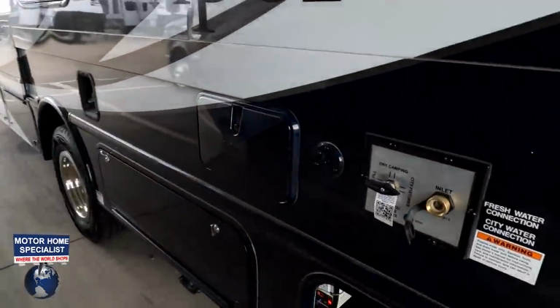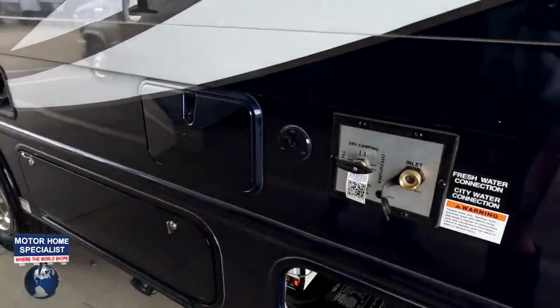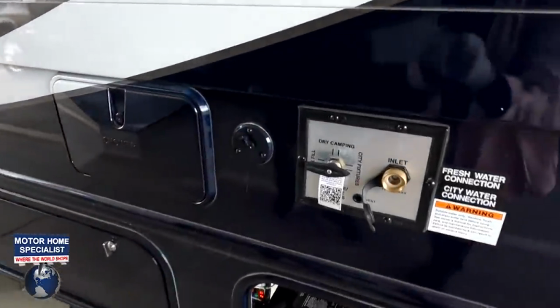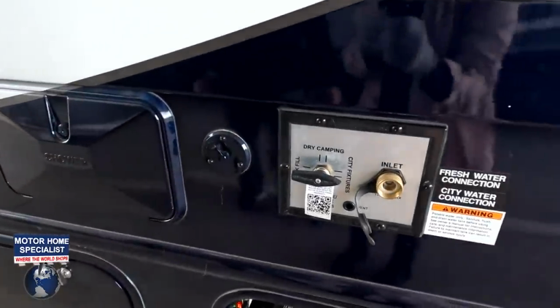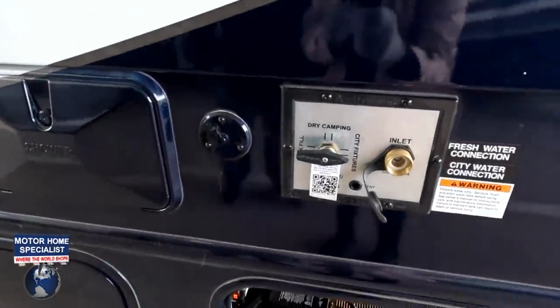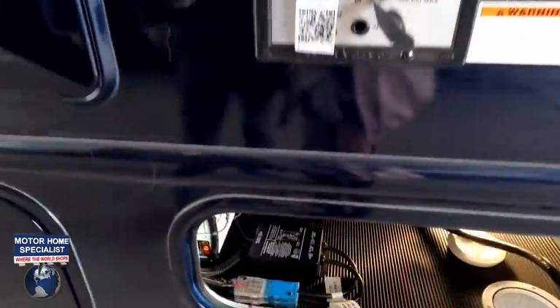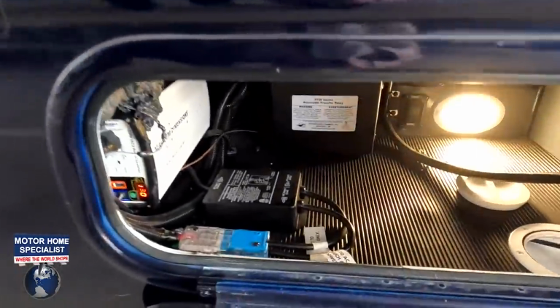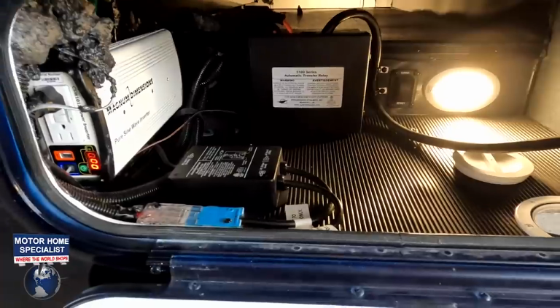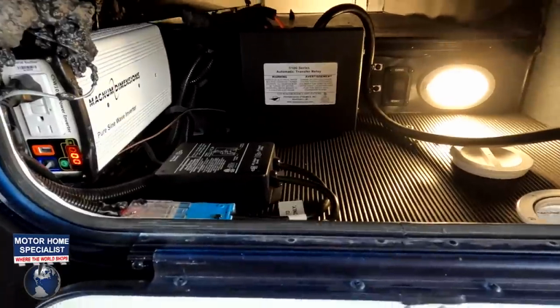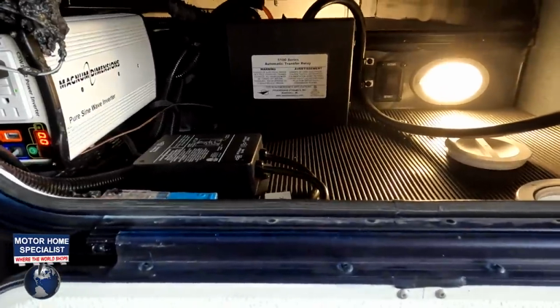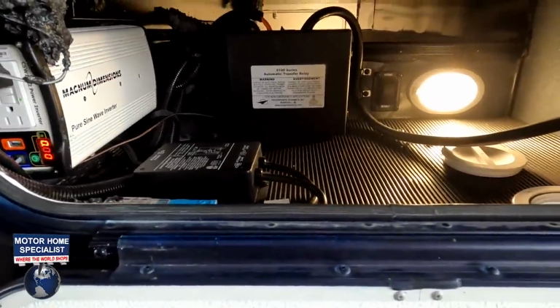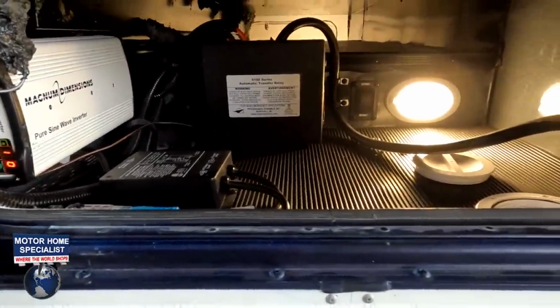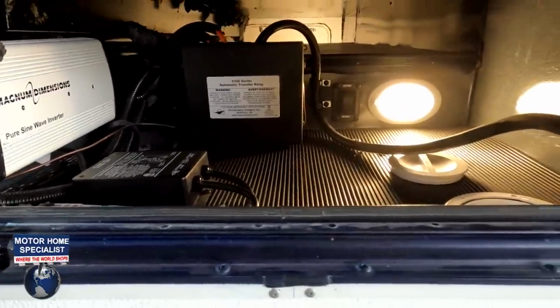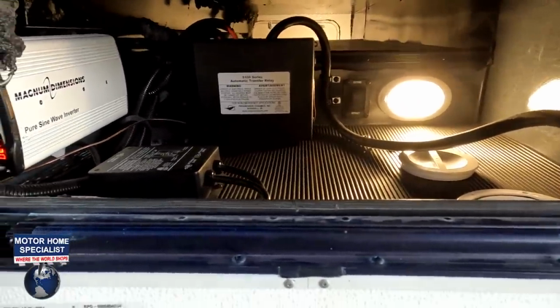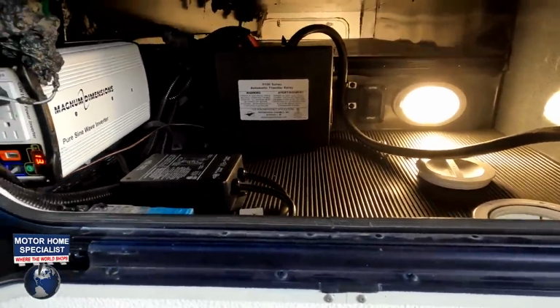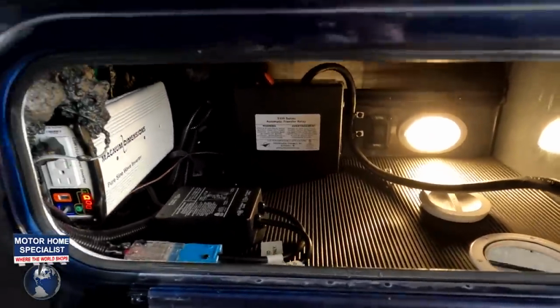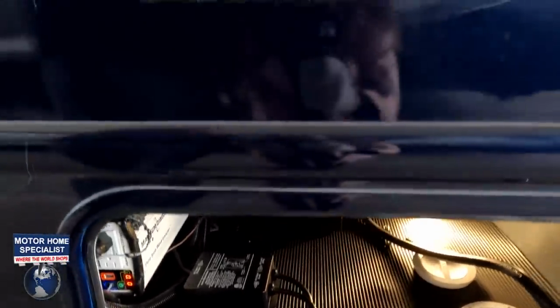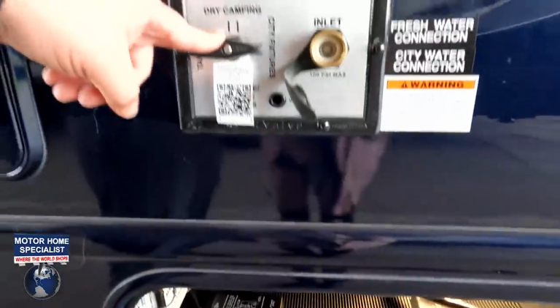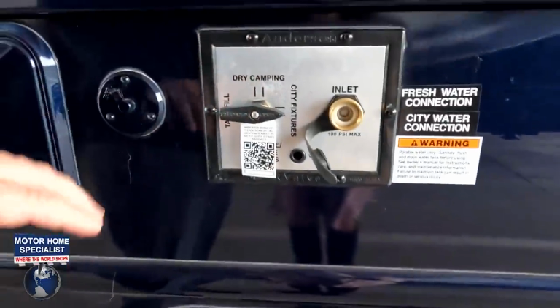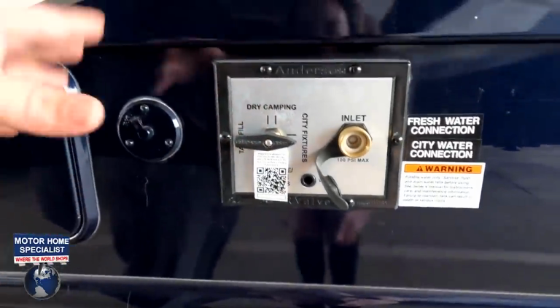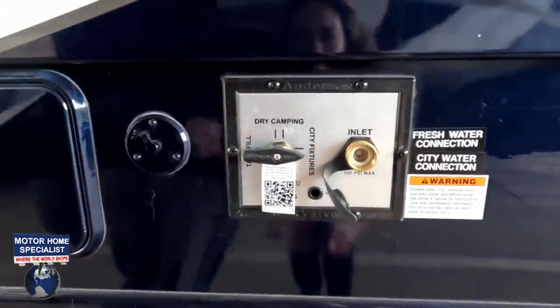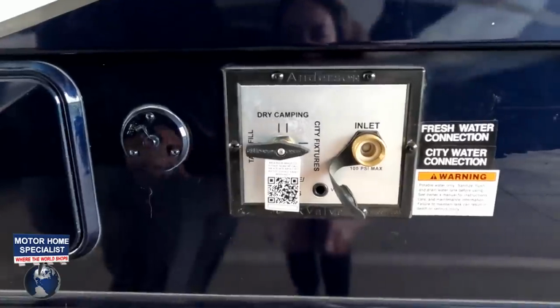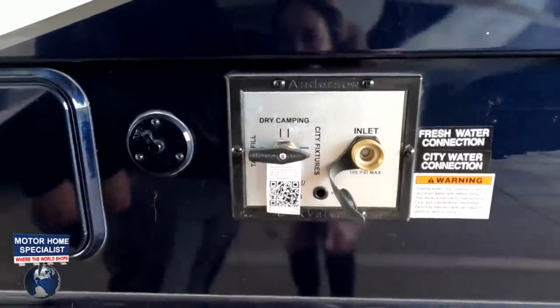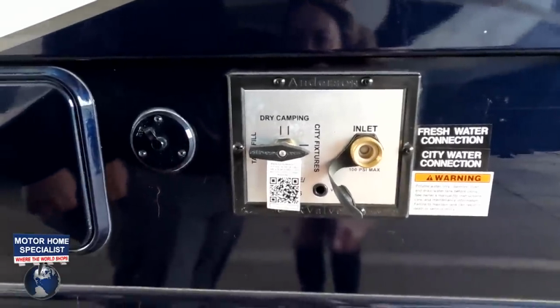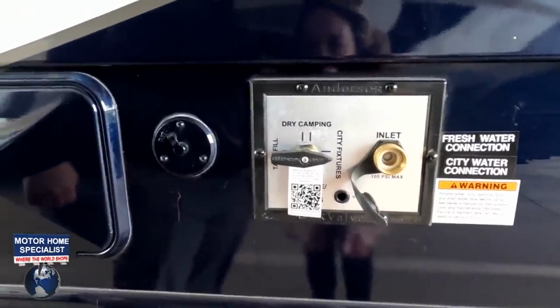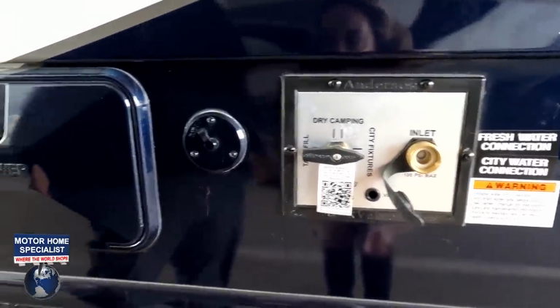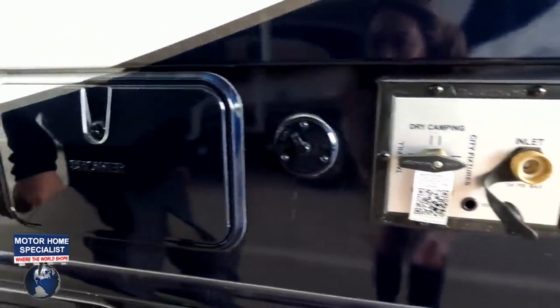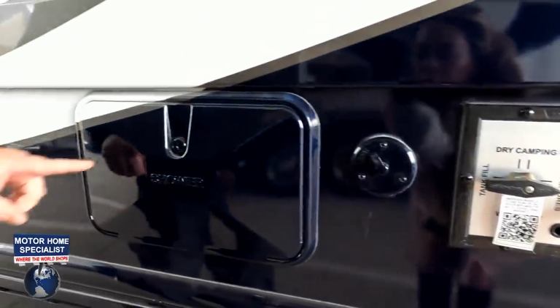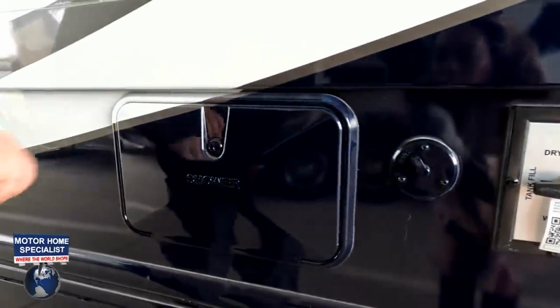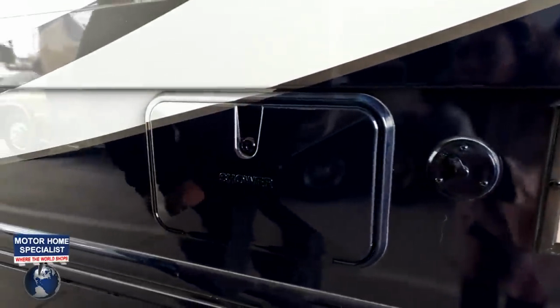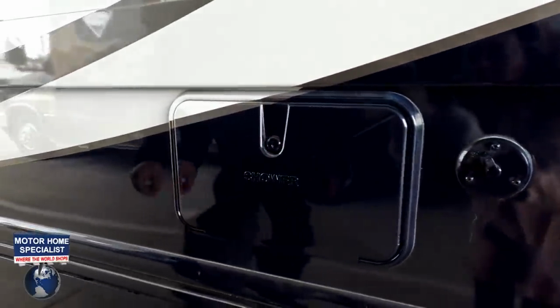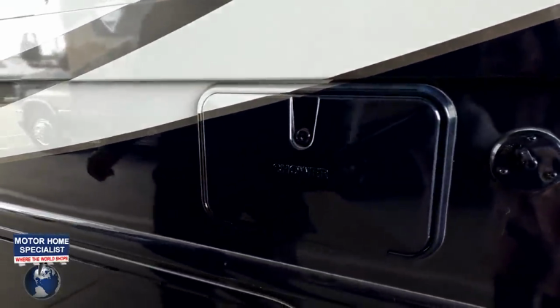Right here is the storage — 30-amp power cord underneath there. We've got our 2,000-watt inverter in there too. Right here is your inlets, tank fills, city water fixtures. Right here is your outdoor shower.